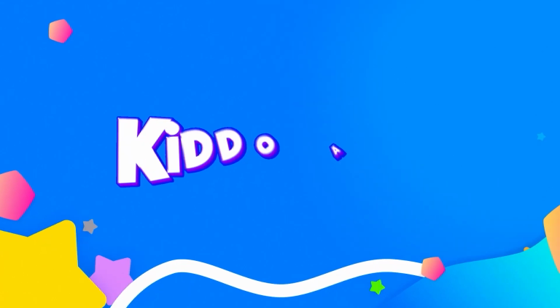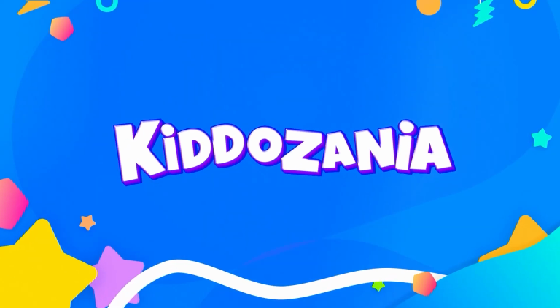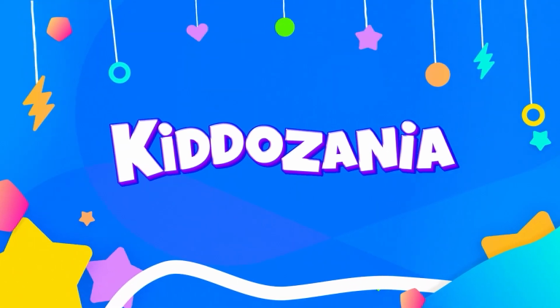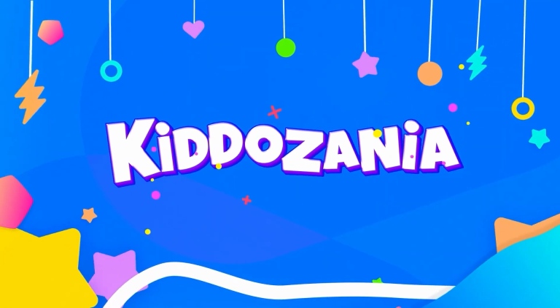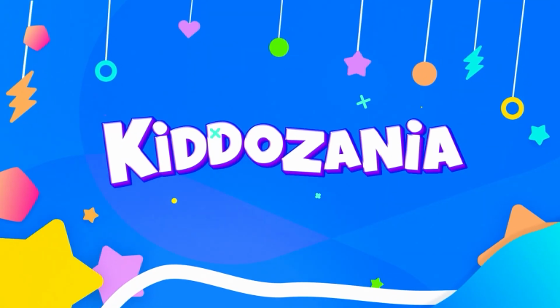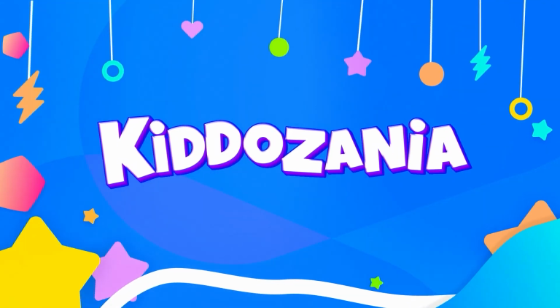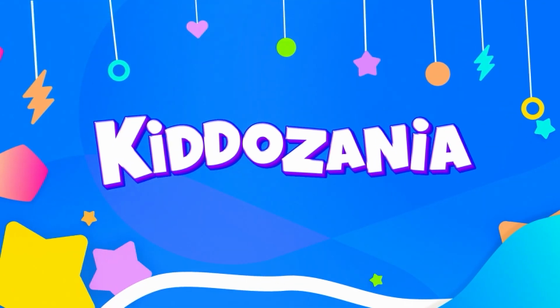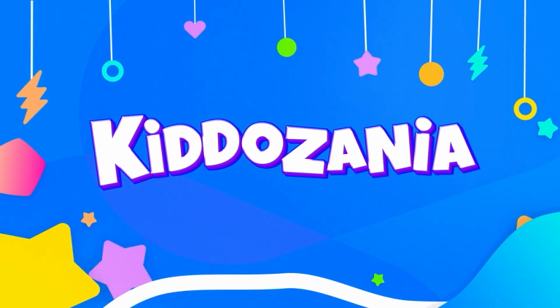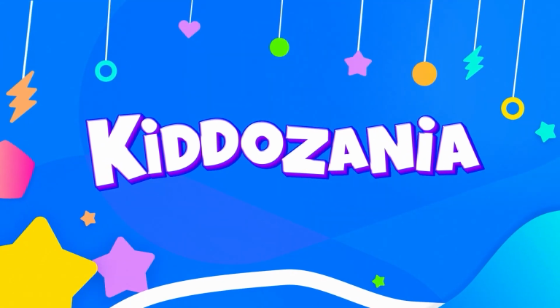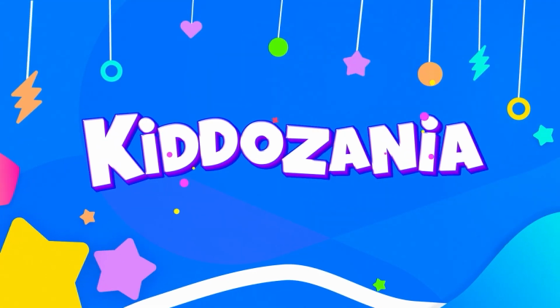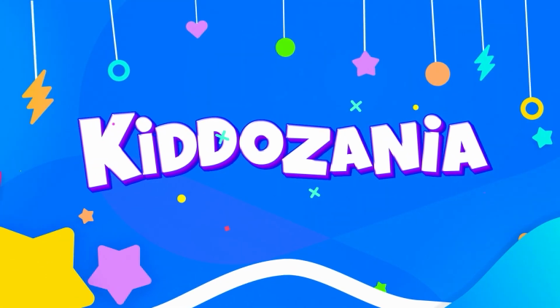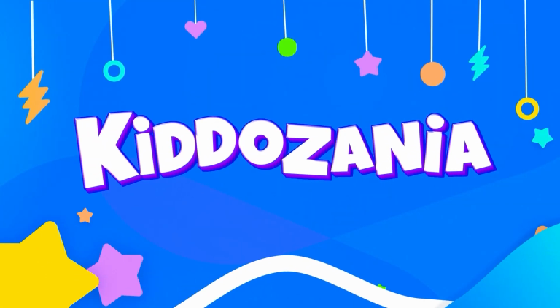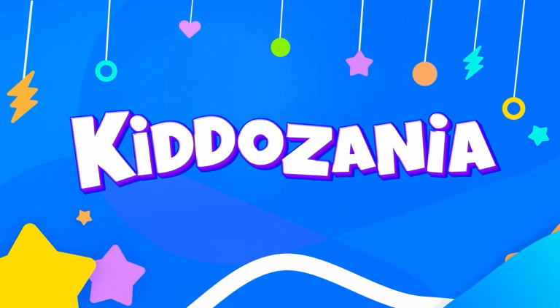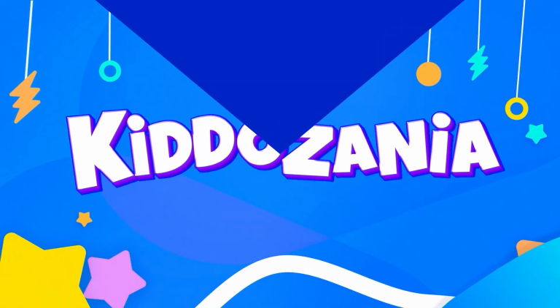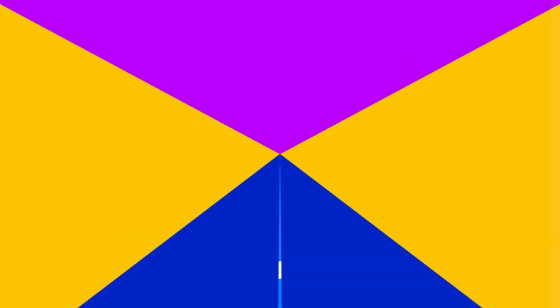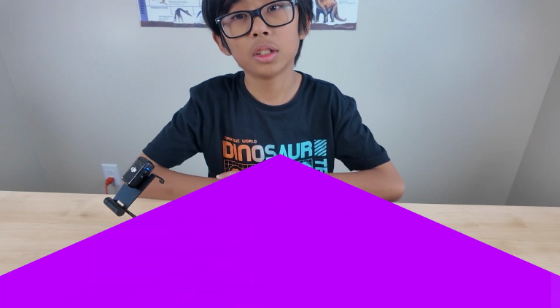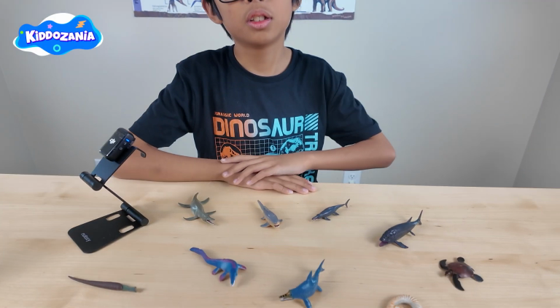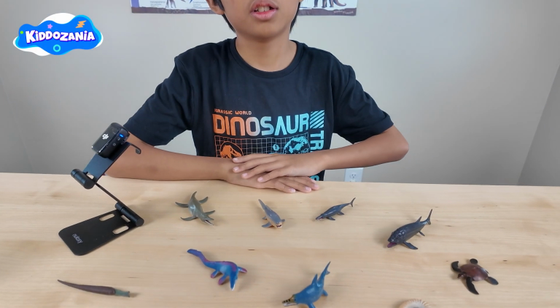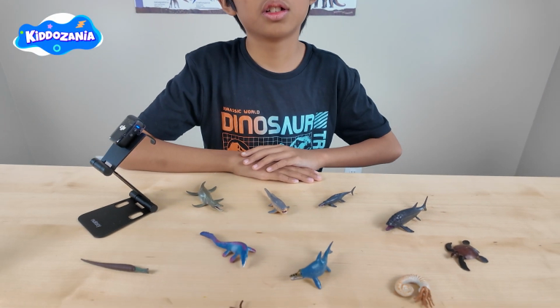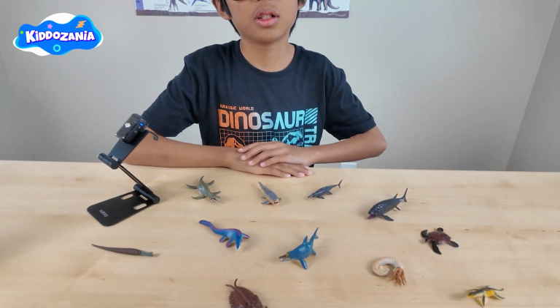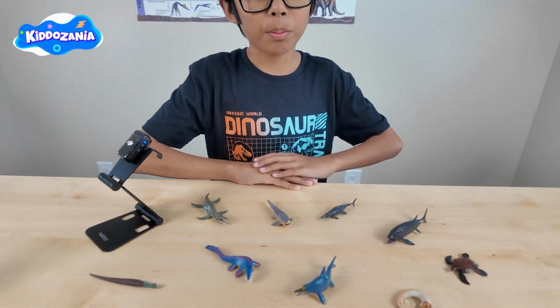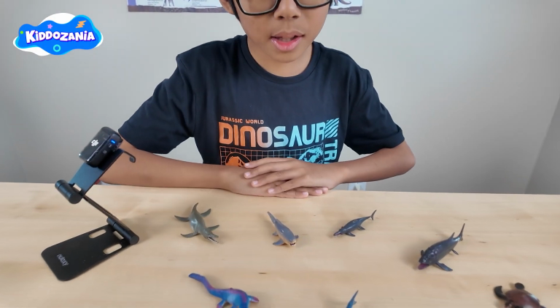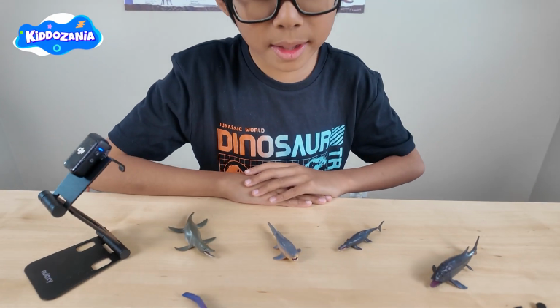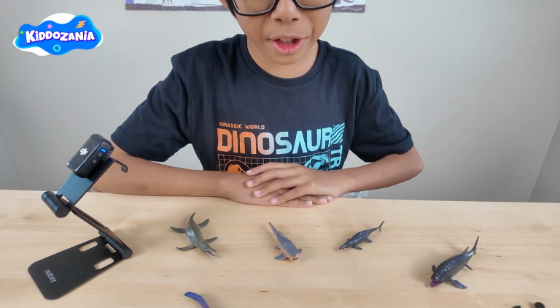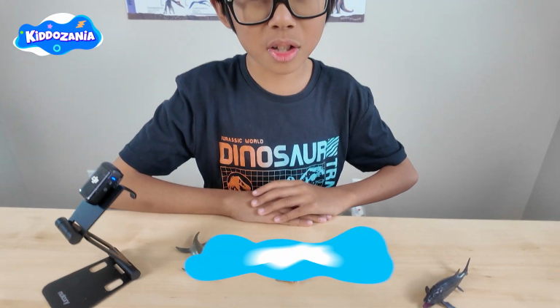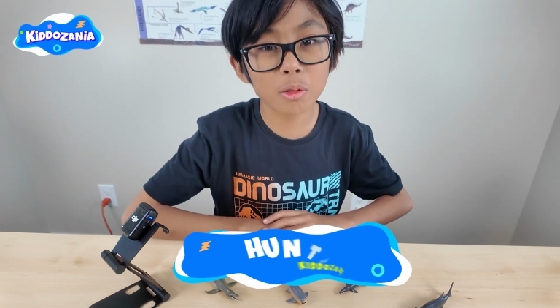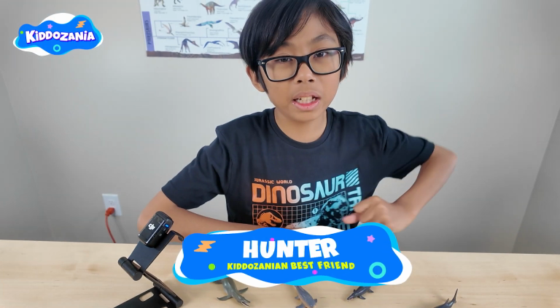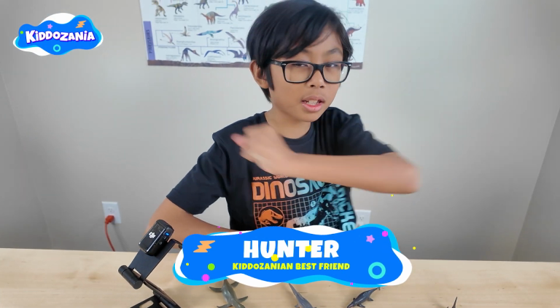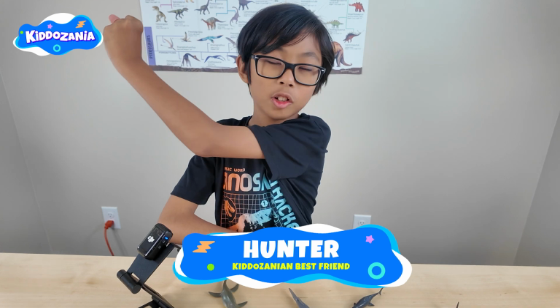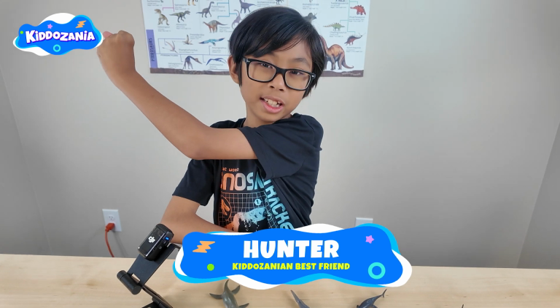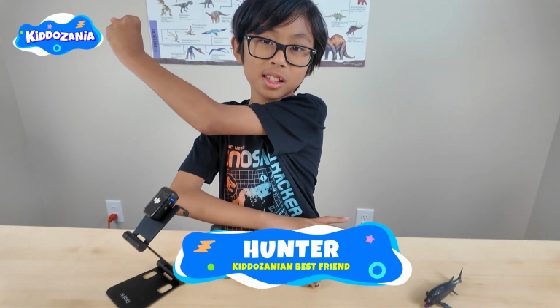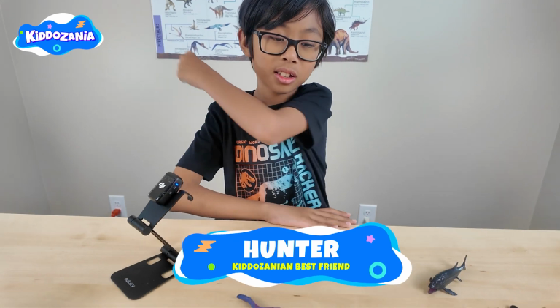You're watching Keto-Zania! Today we're gonna learn some prehistoric sea creatures. Let's go Keto-Zanians!